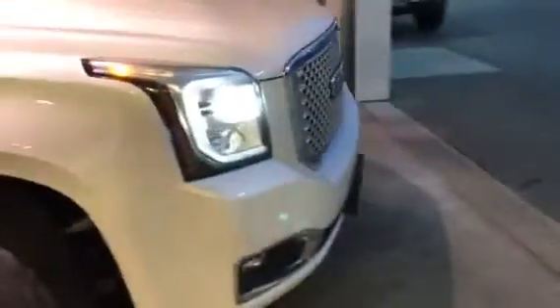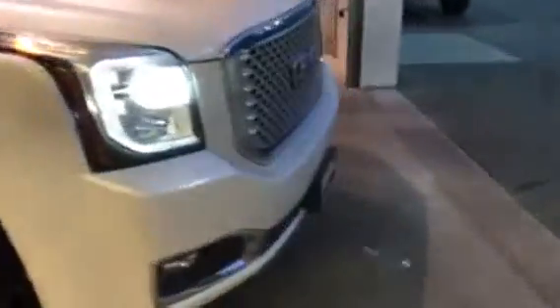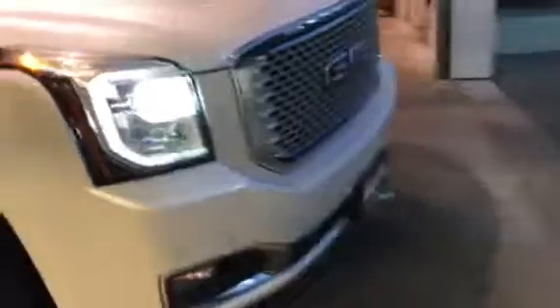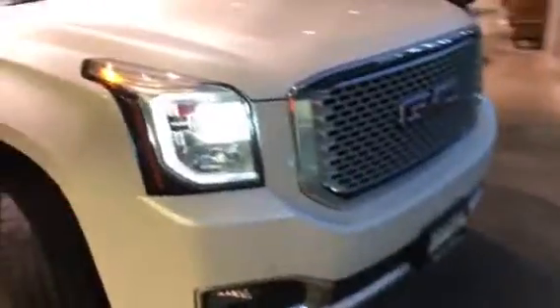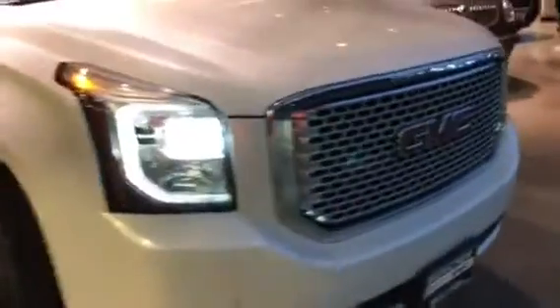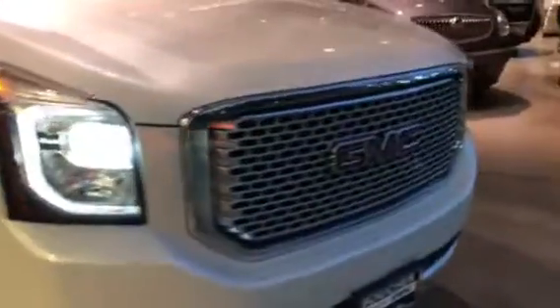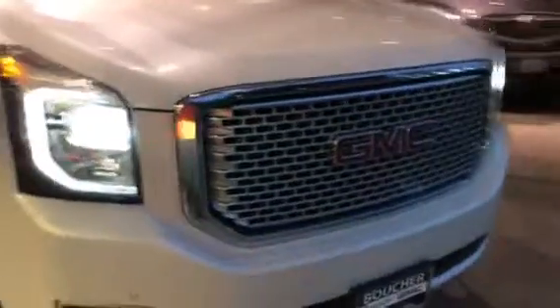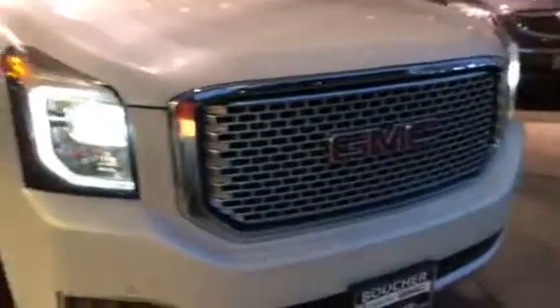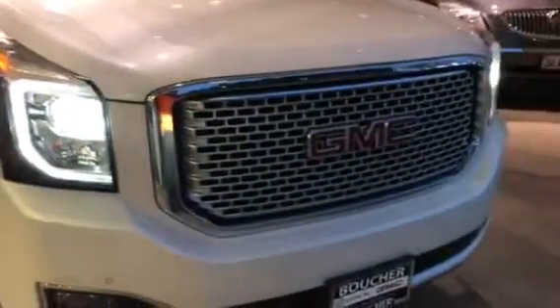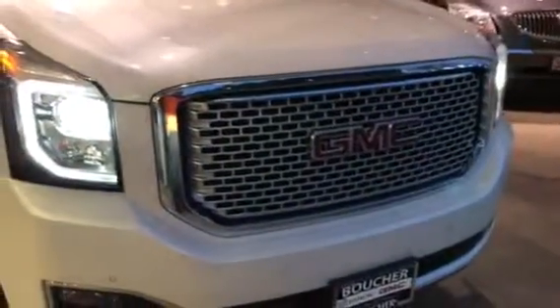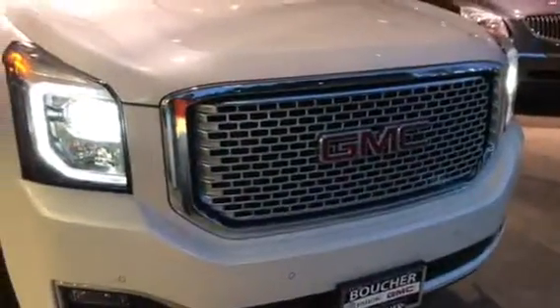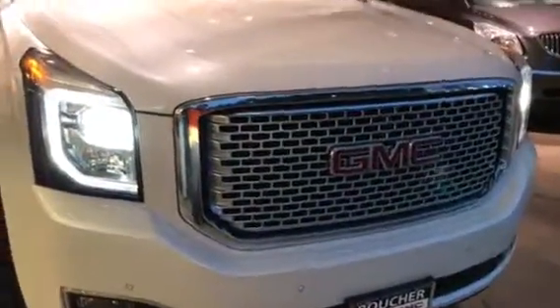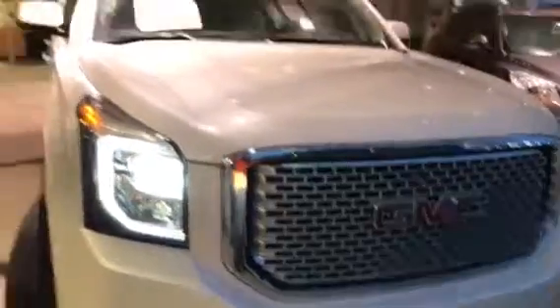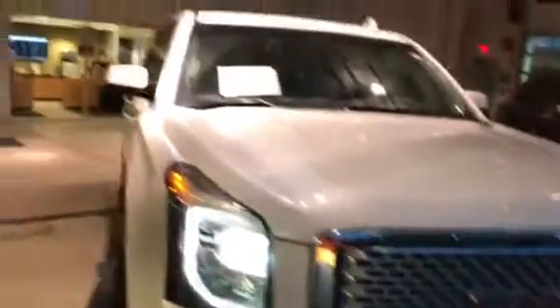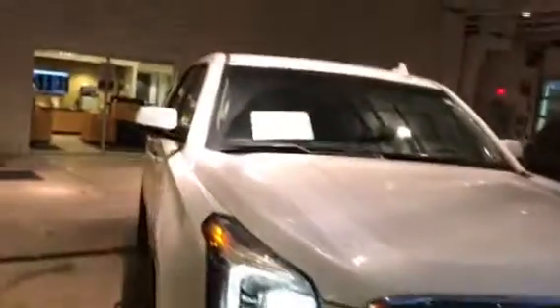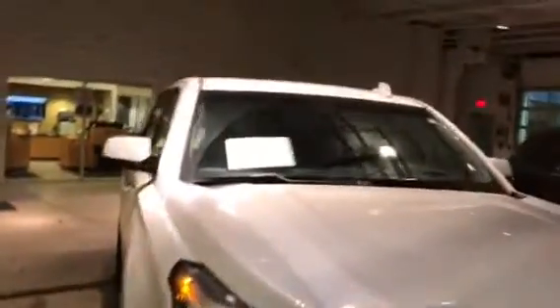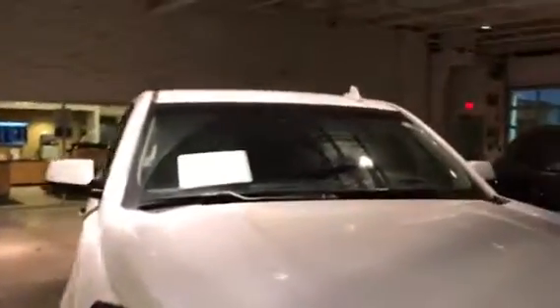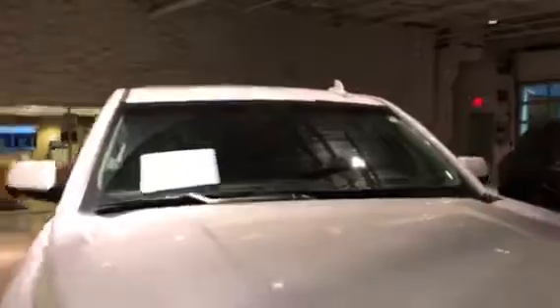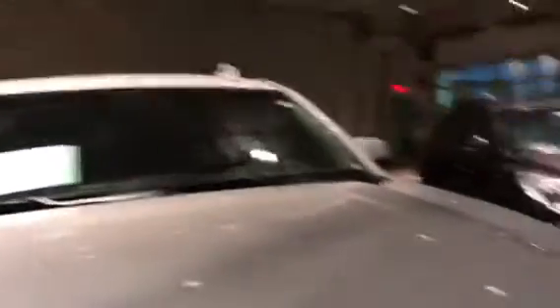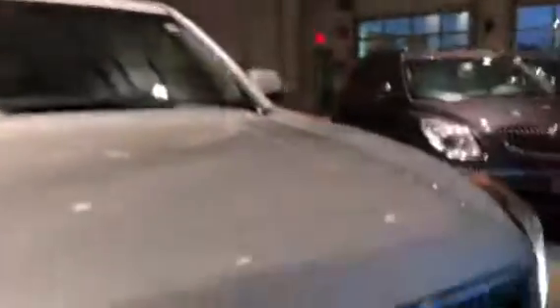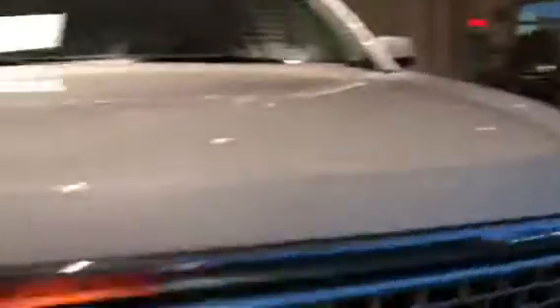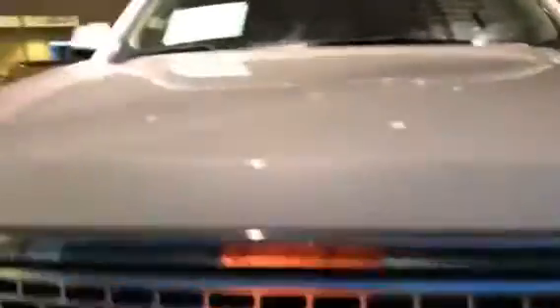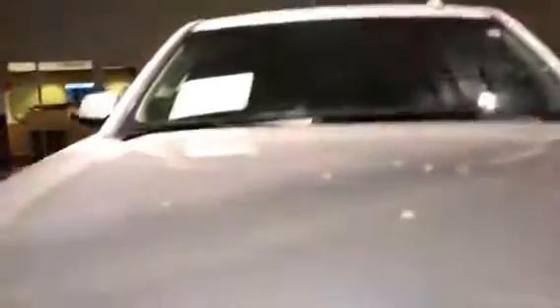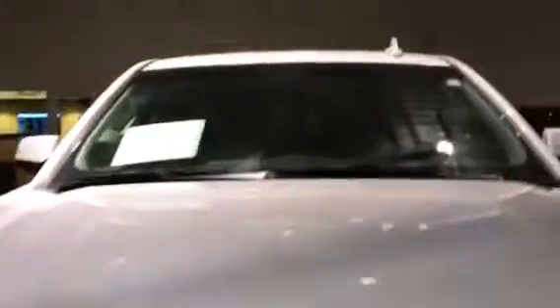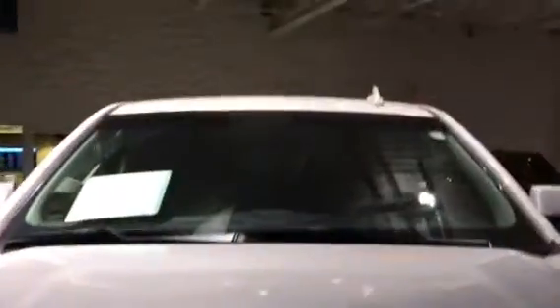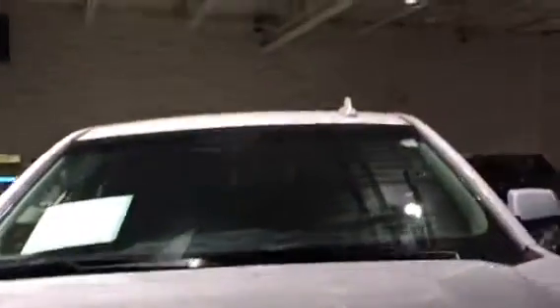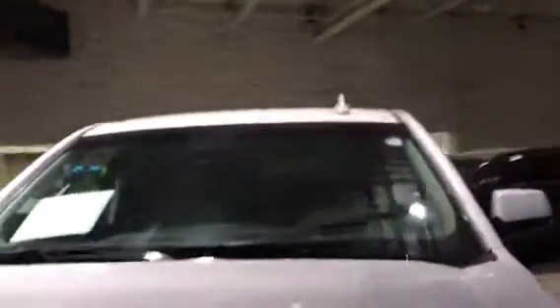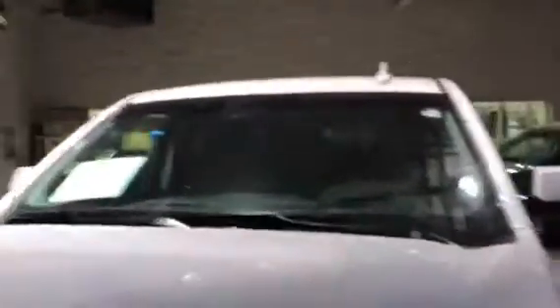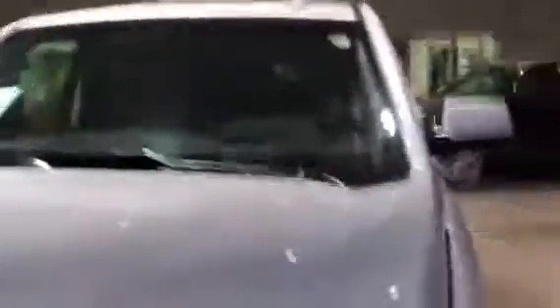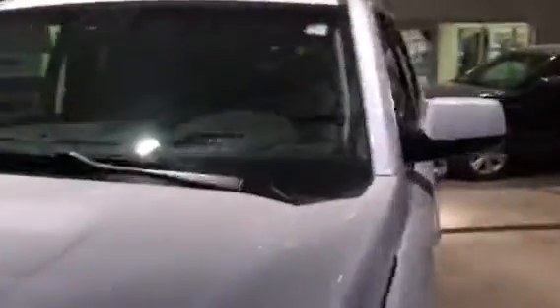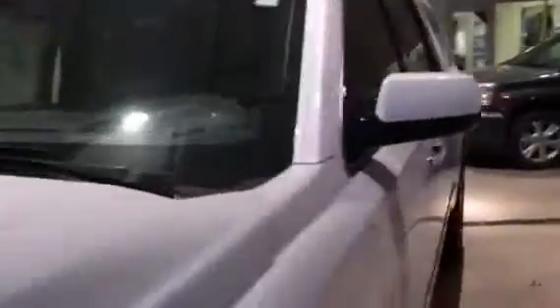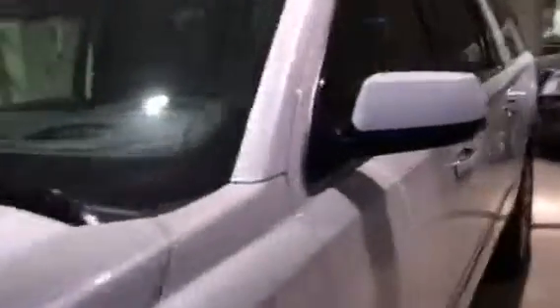LED HID headlights and your signature Denali grille. This one has adaptive cruise control, lane keep assist, and forward collision alert.